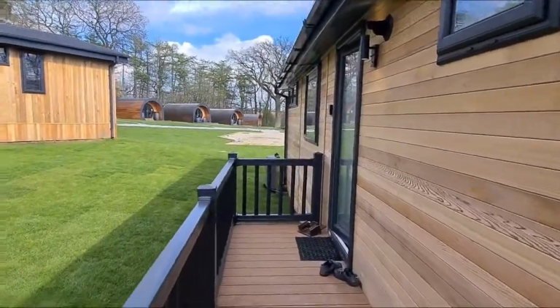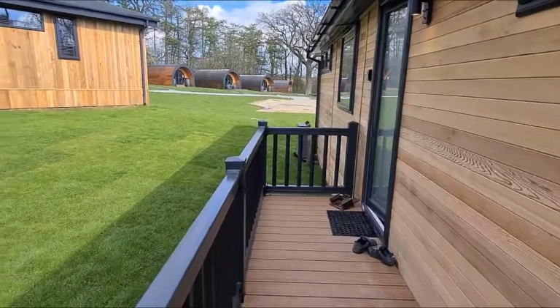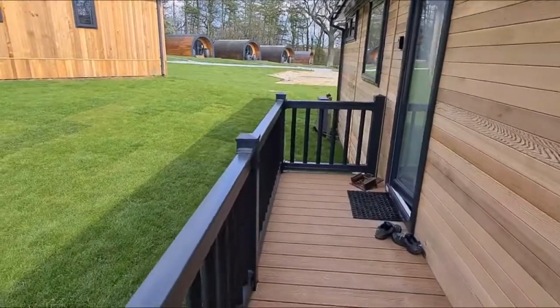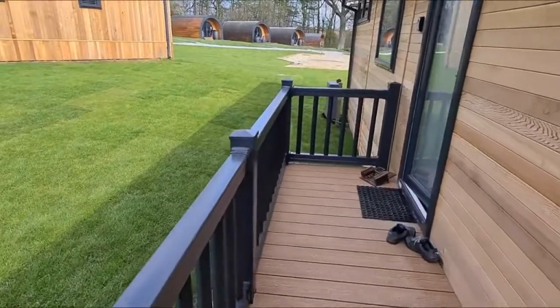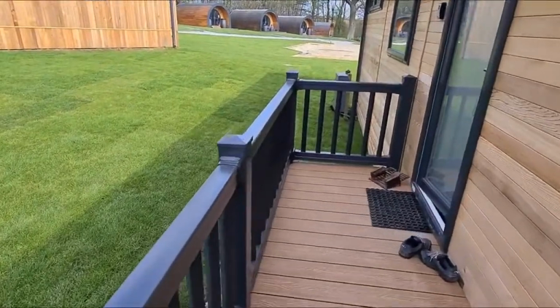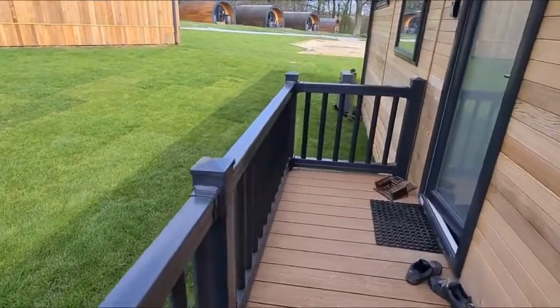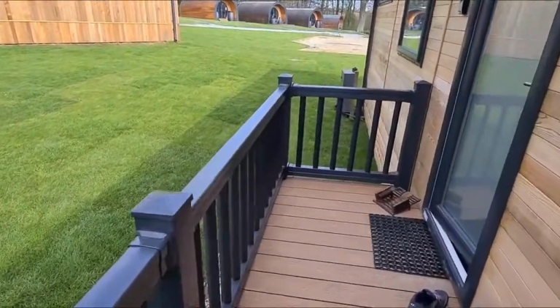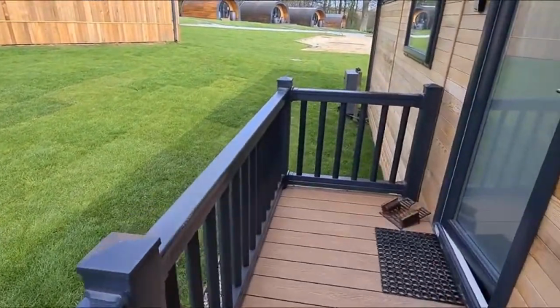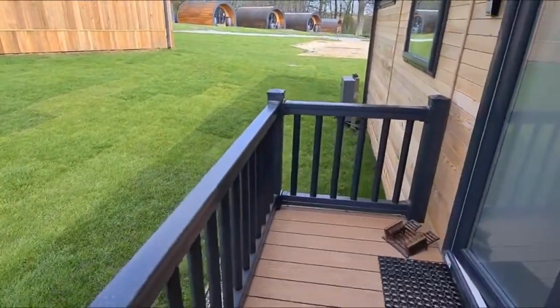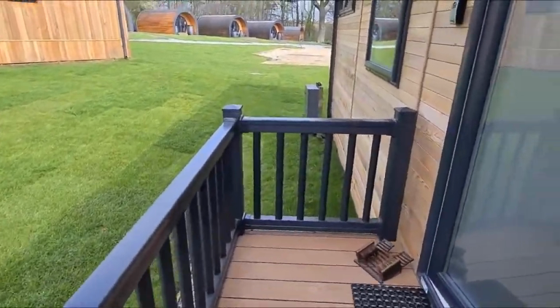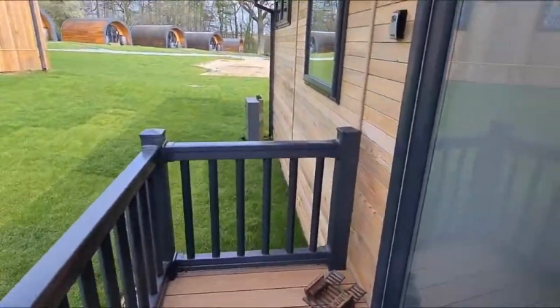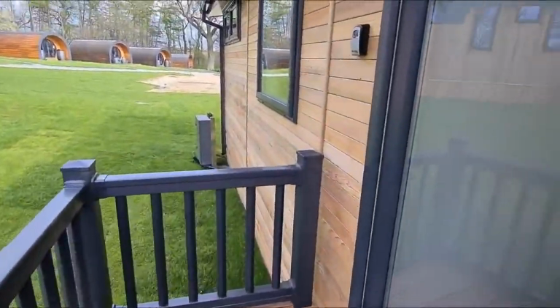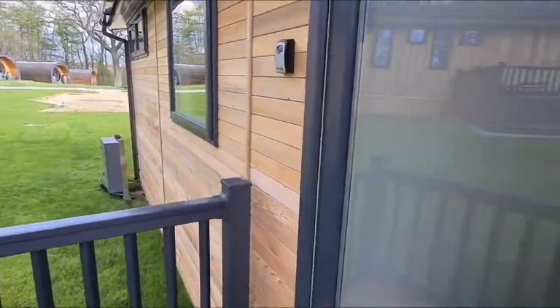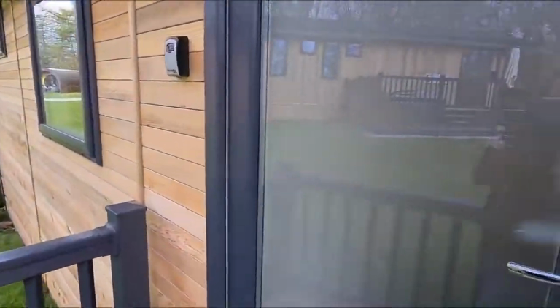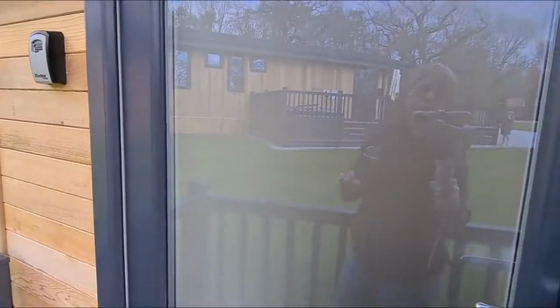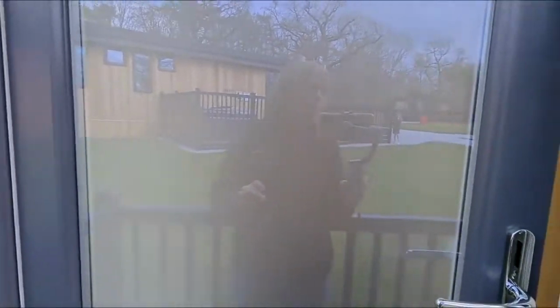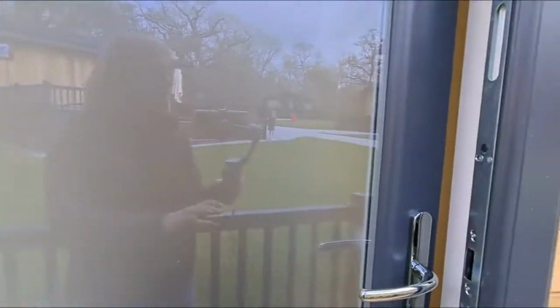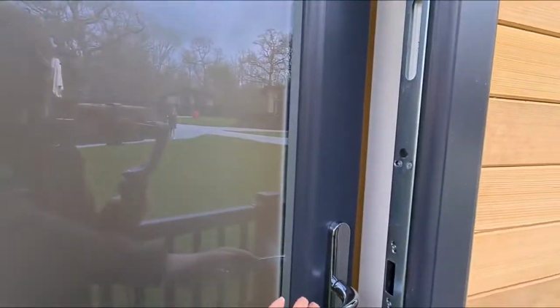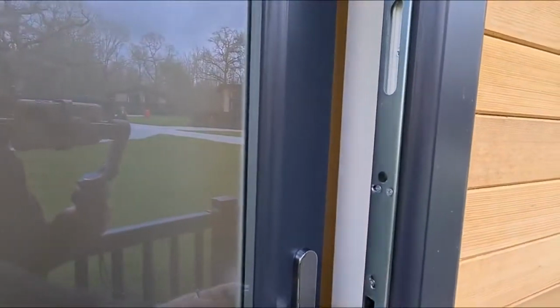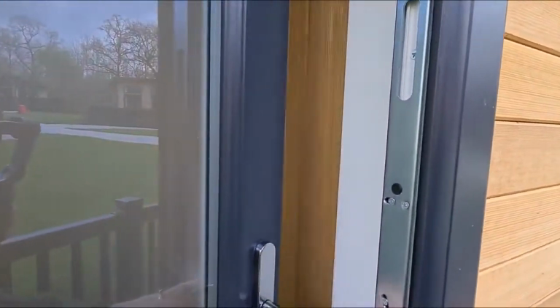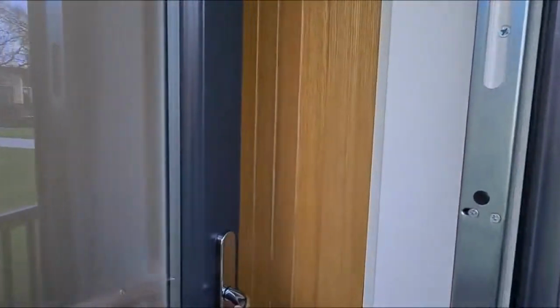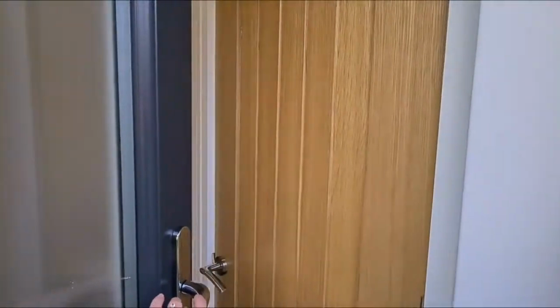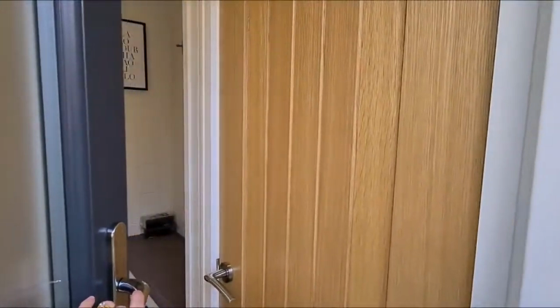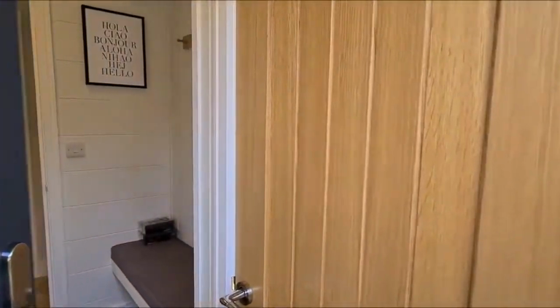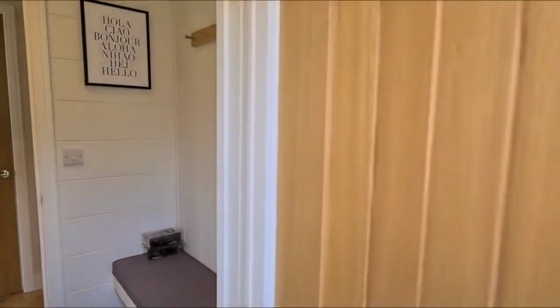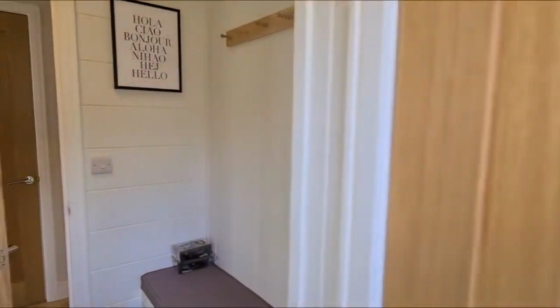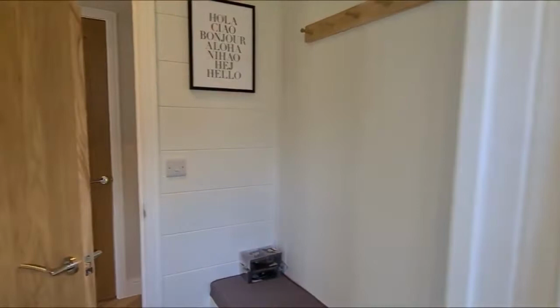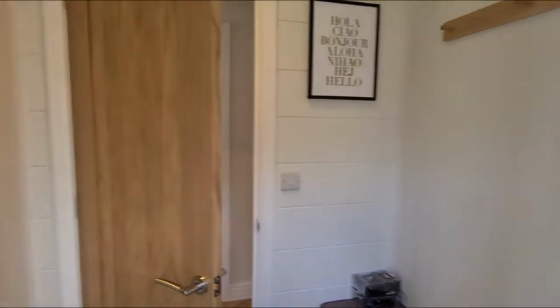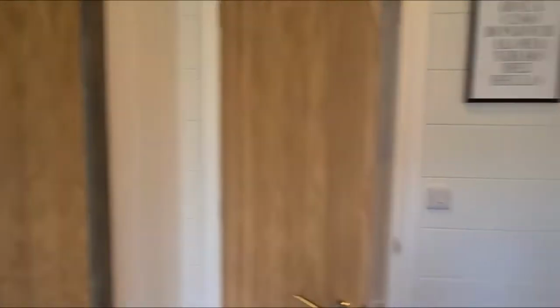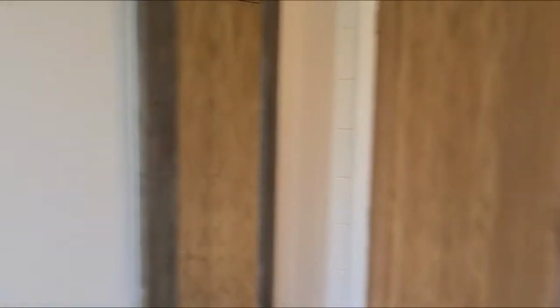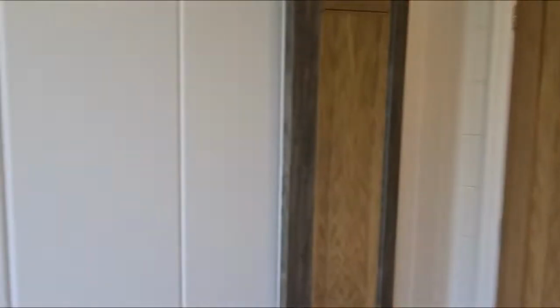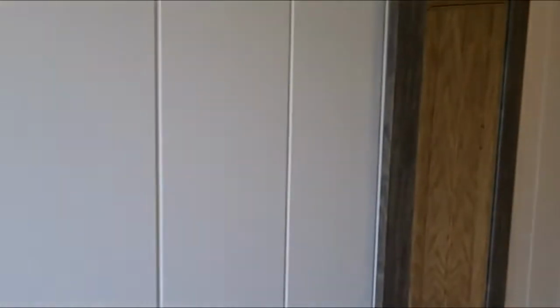We're here on your secured veranda. It is a dog-friendly lodge, so if you wanted to bring up to a maximum of three dogs, you'll know that they are nice and secure — they can't escape.